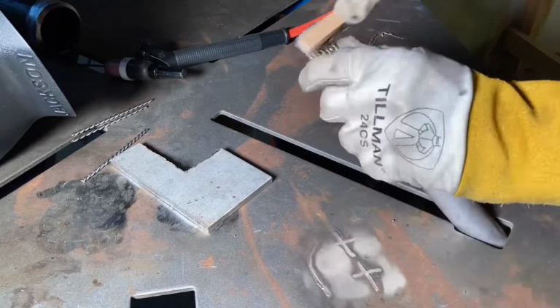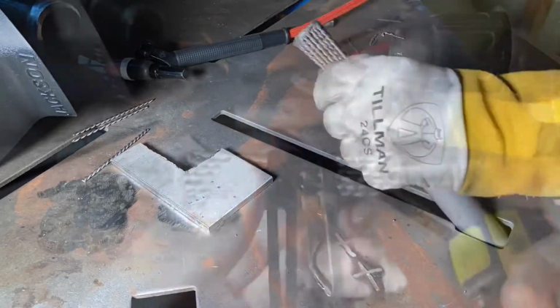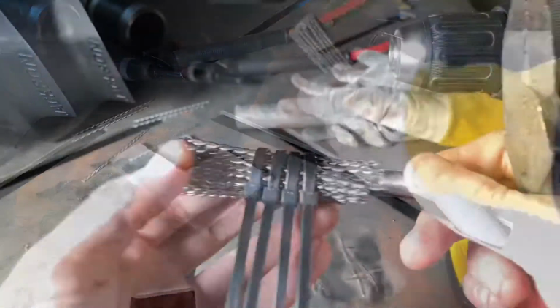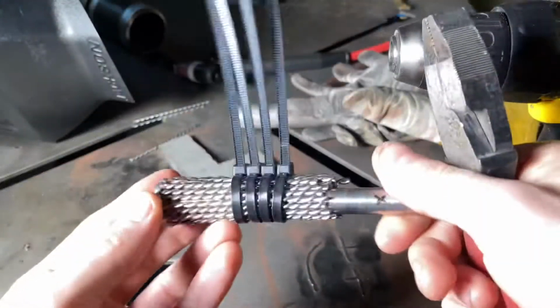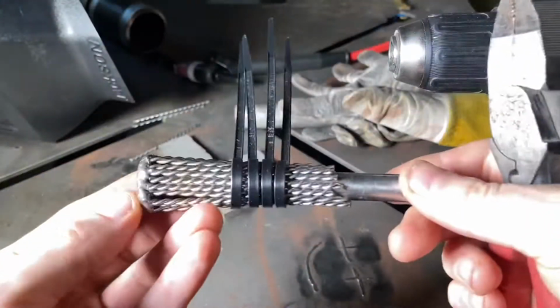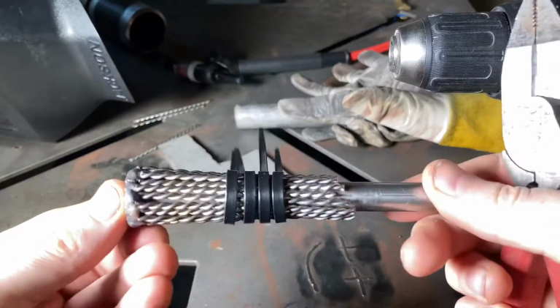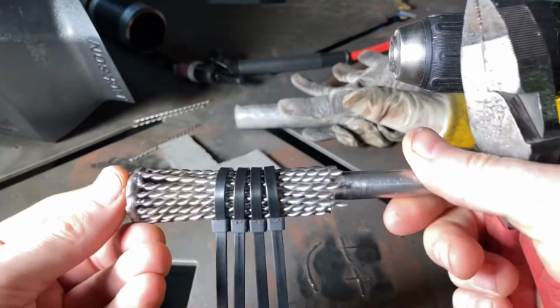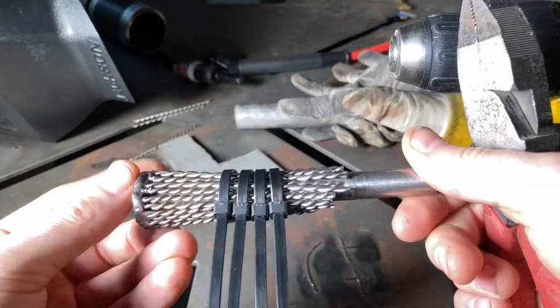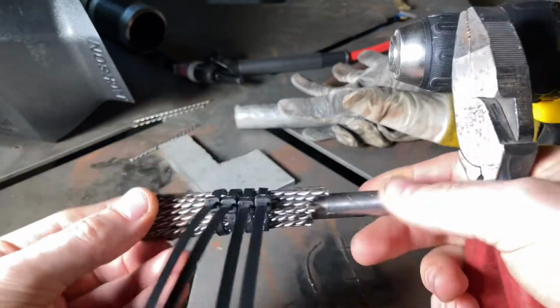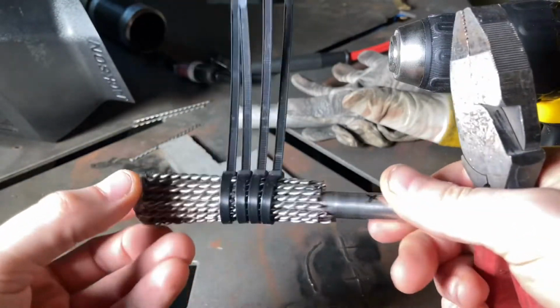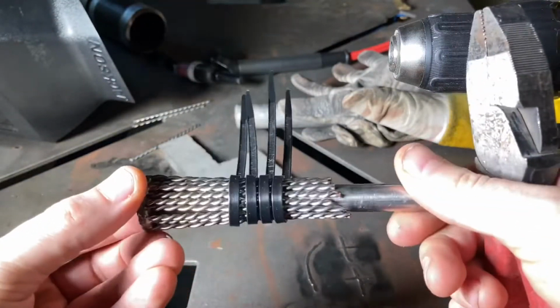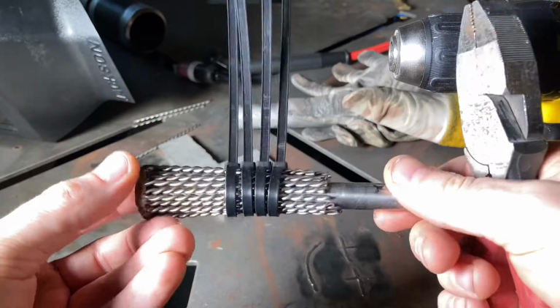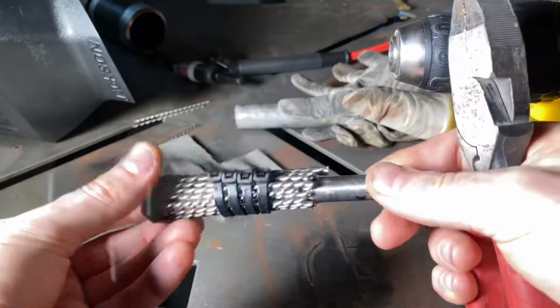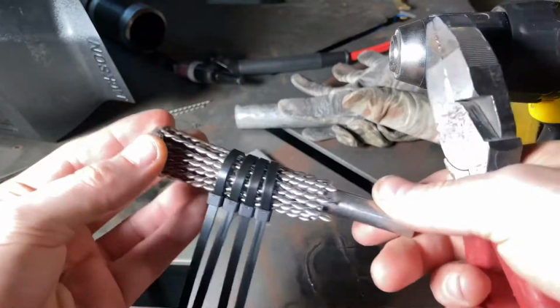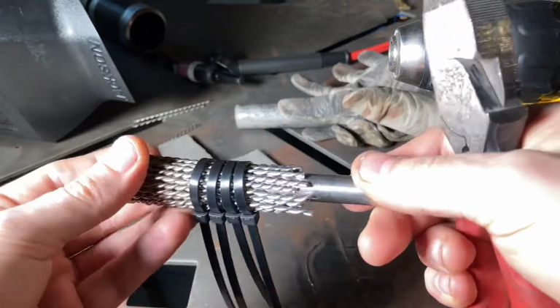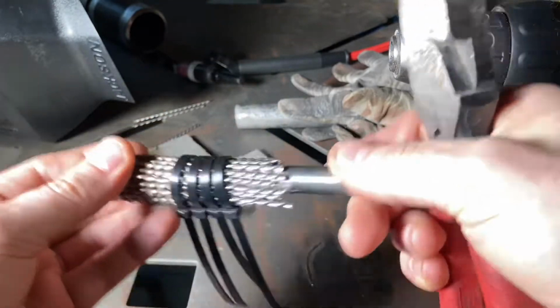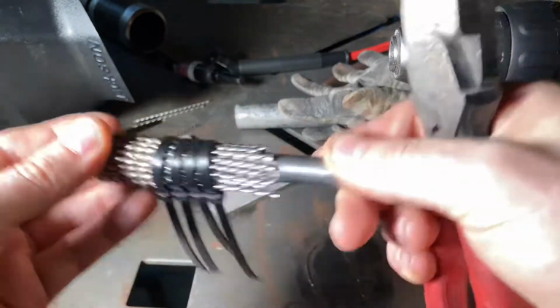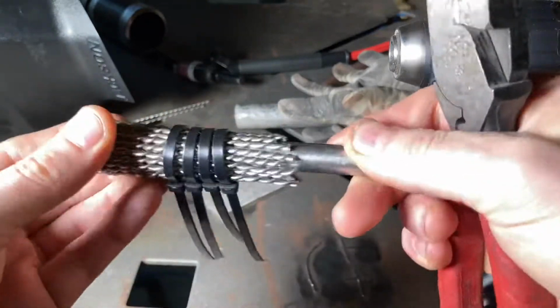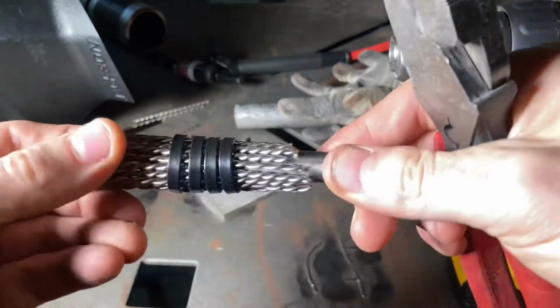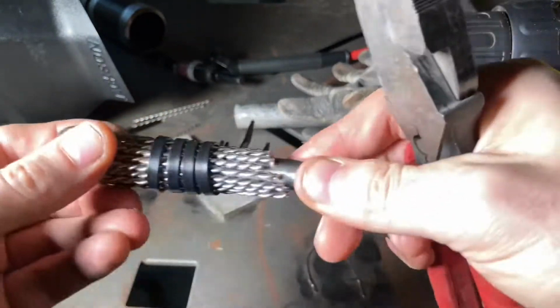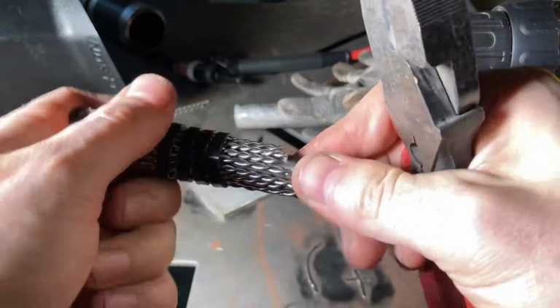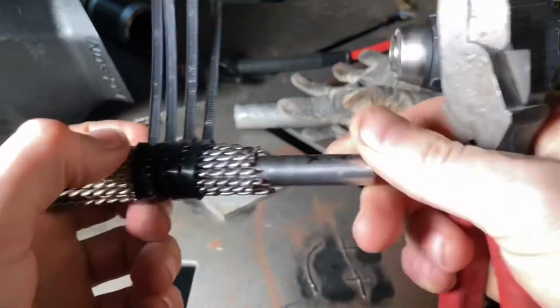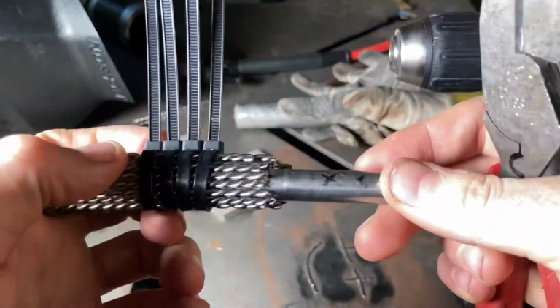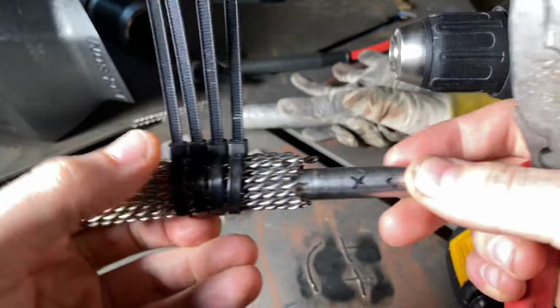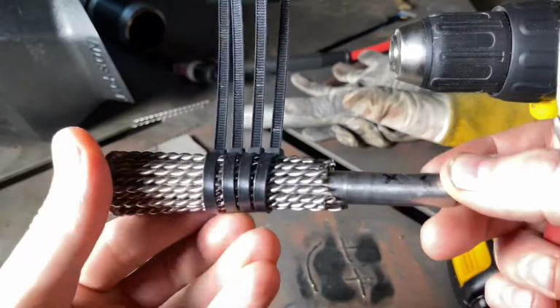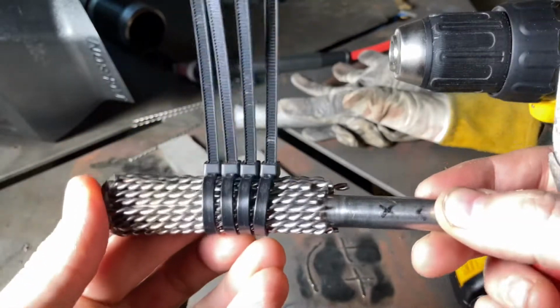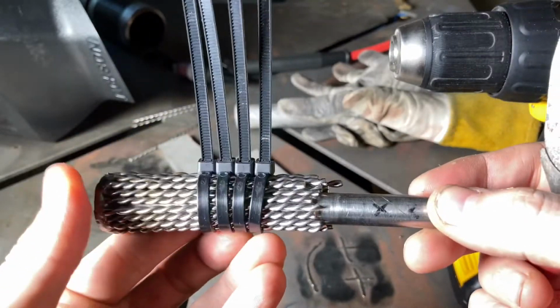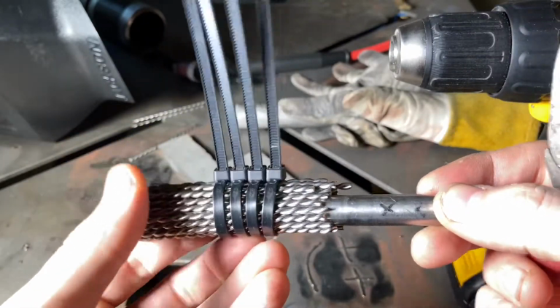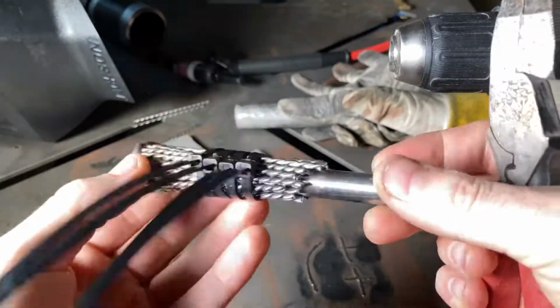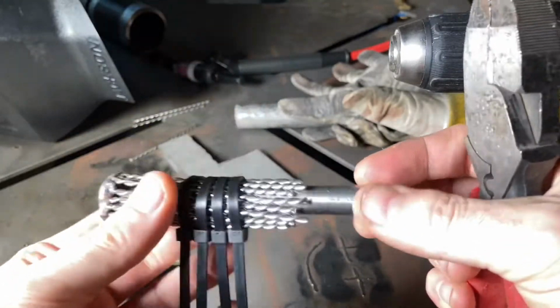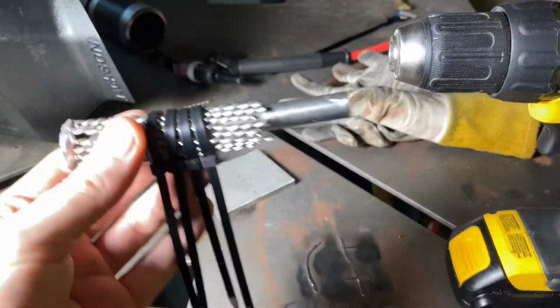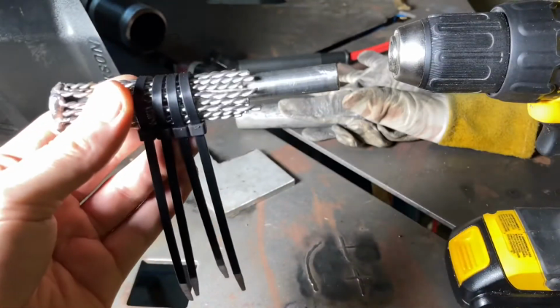You're going to want to twist tie some zip ties around your stainless steel and your rod so it doesn't come out and it's nice and solid. Snip off your zip tie ends and chuck it up in the drill.